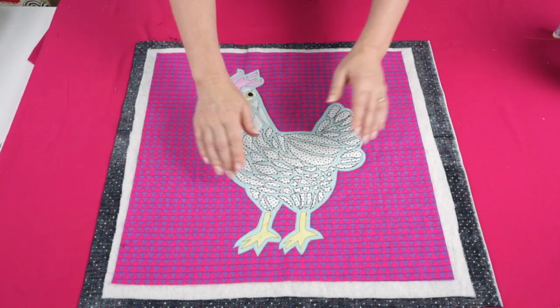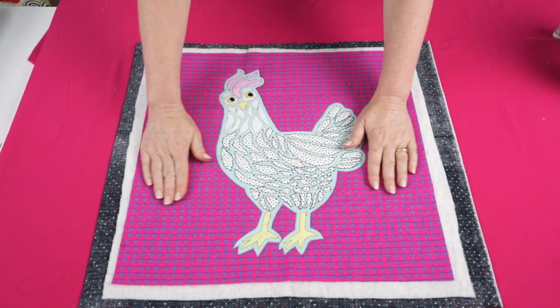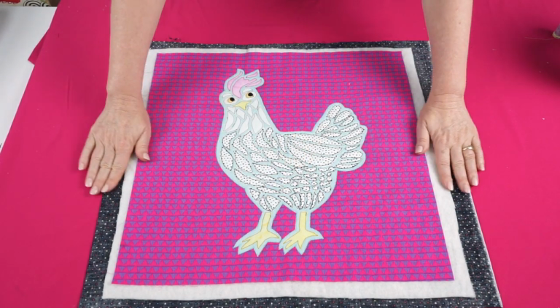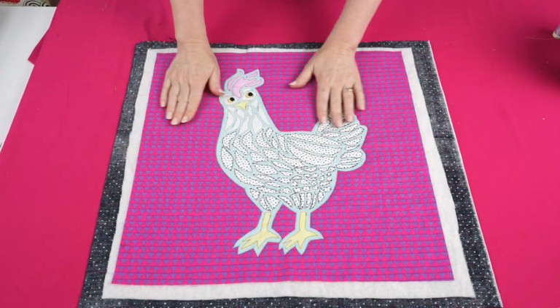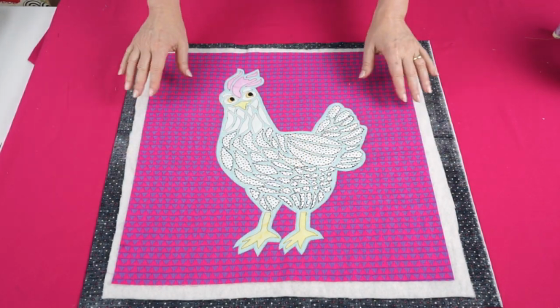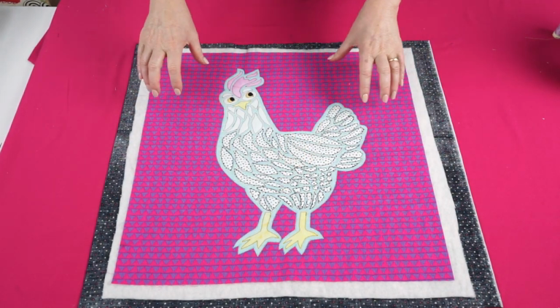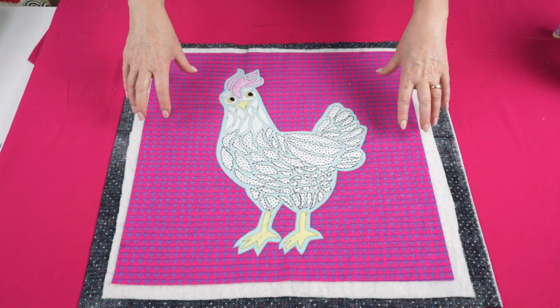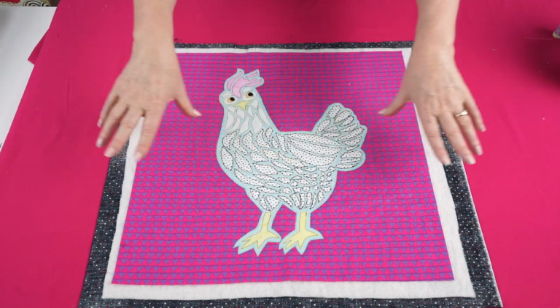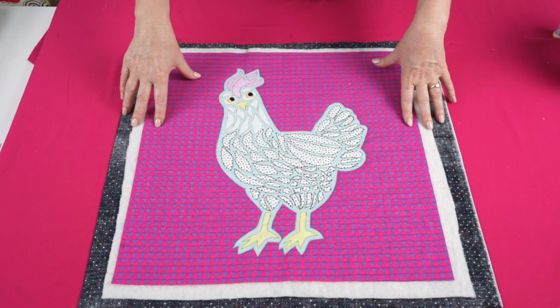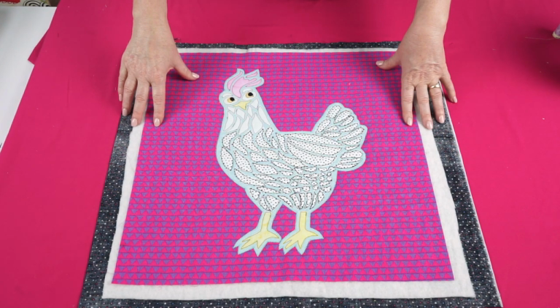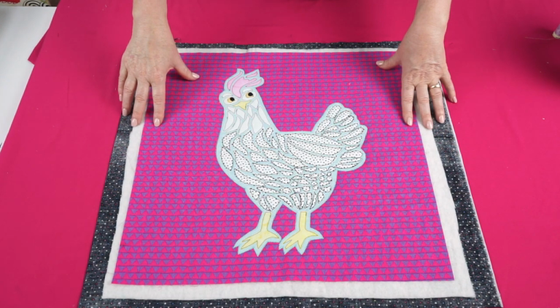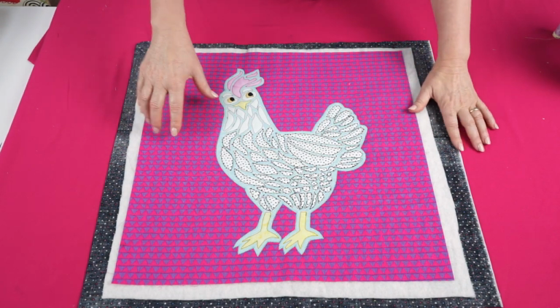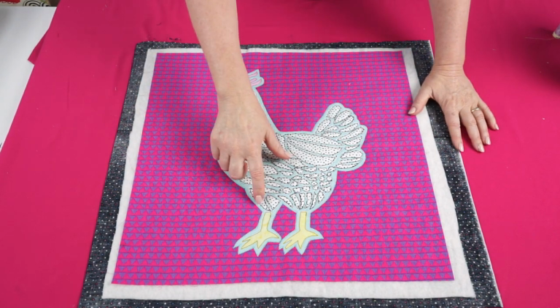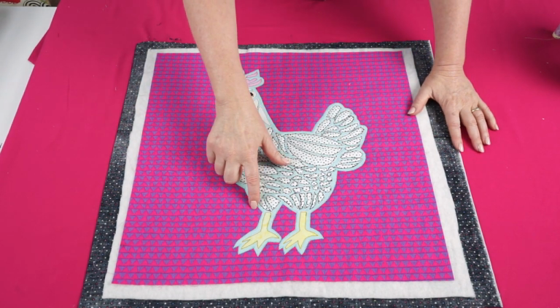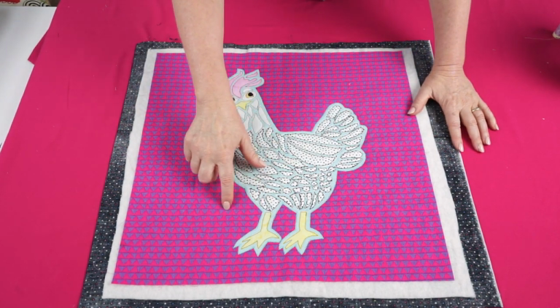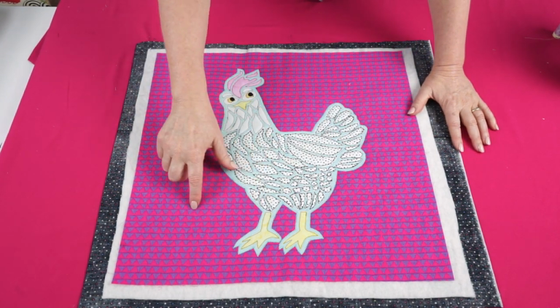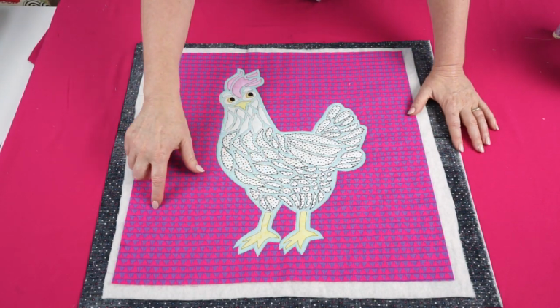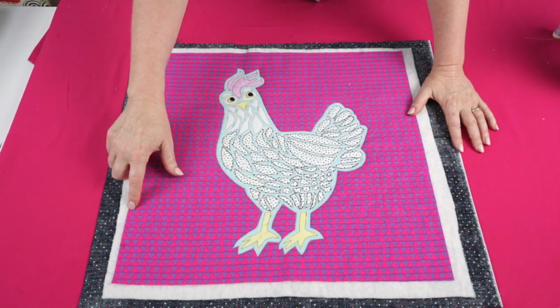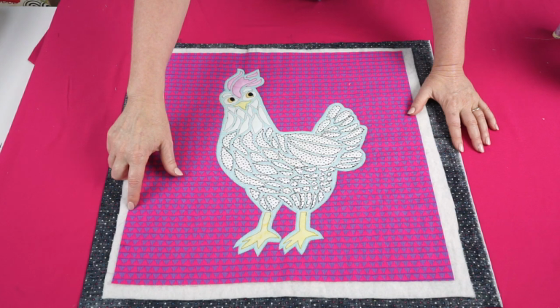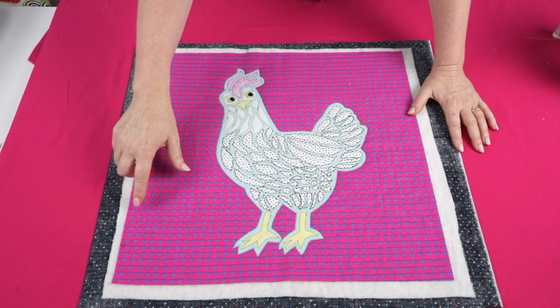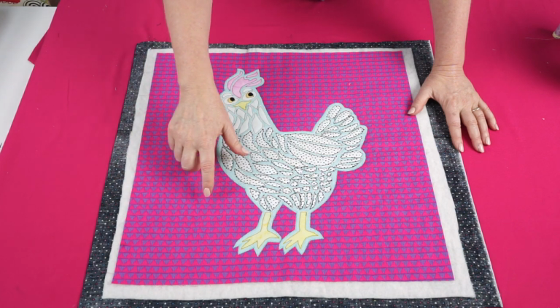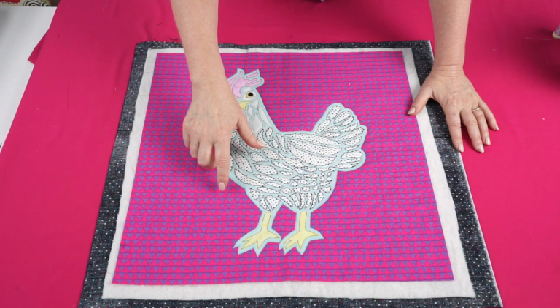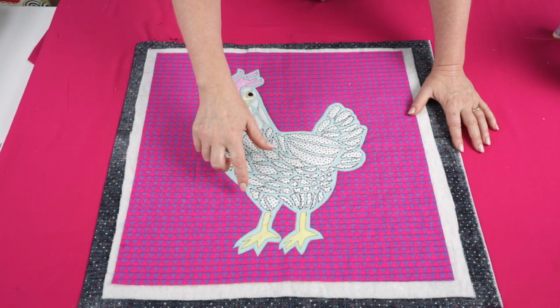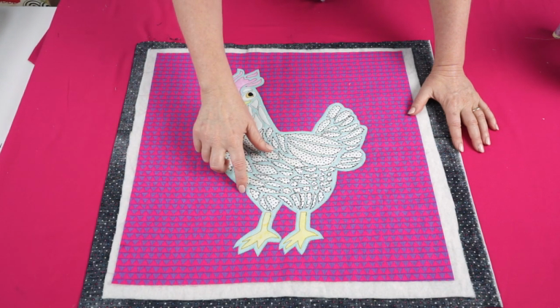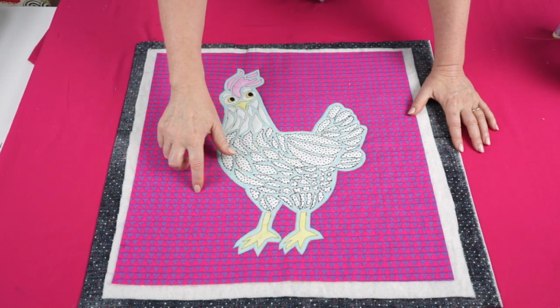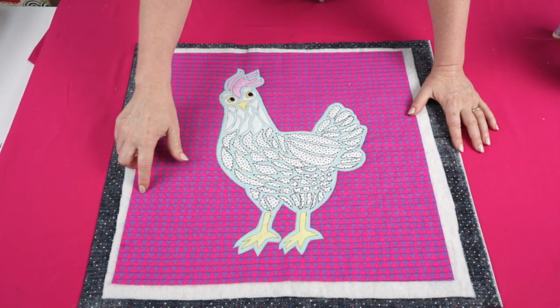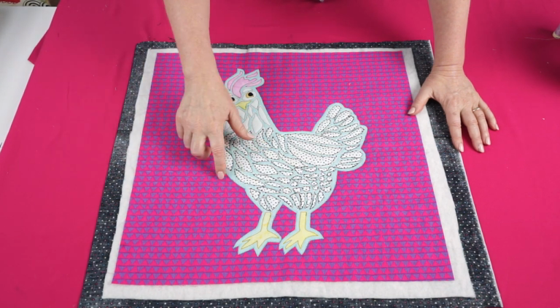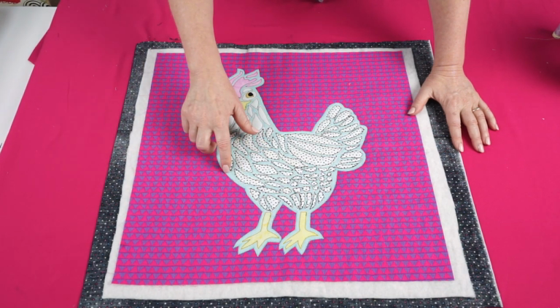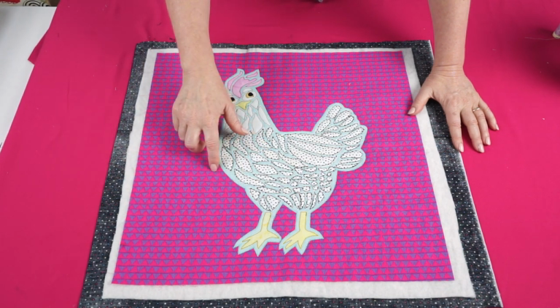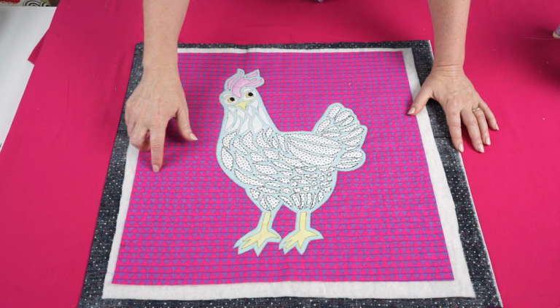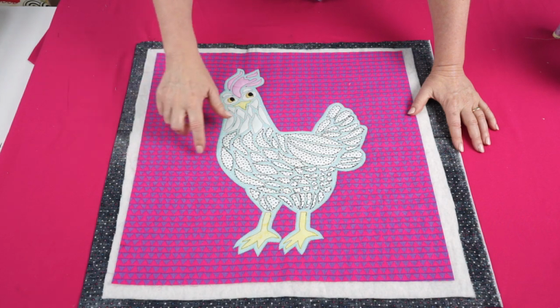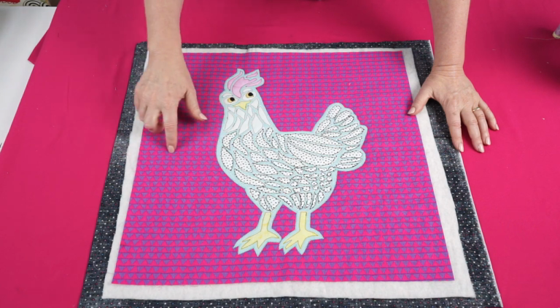I think it's going to be a good idea to add a bit of extra quilting around the outside edge. Just following the lines in this pattern, I'm going to stitch along every fourth row using a mauve colored thread.